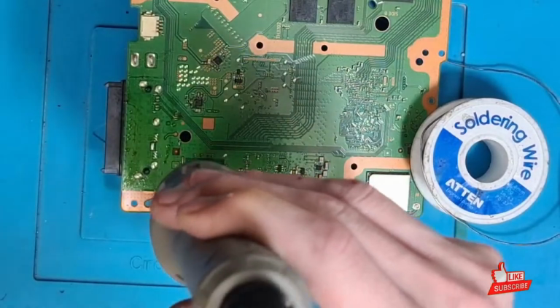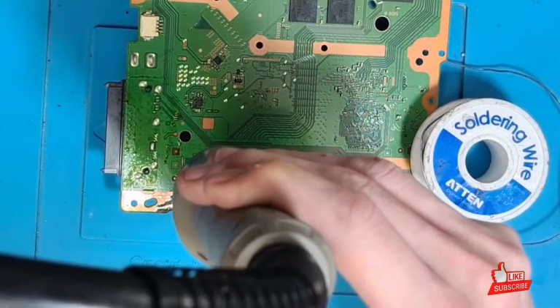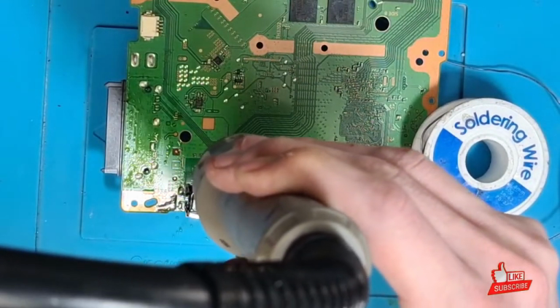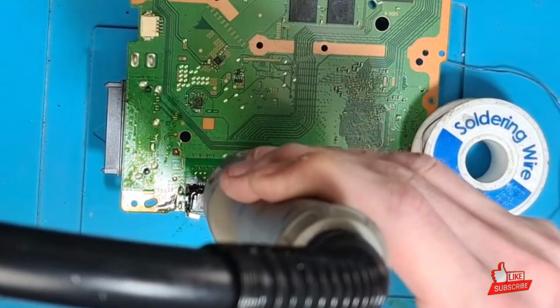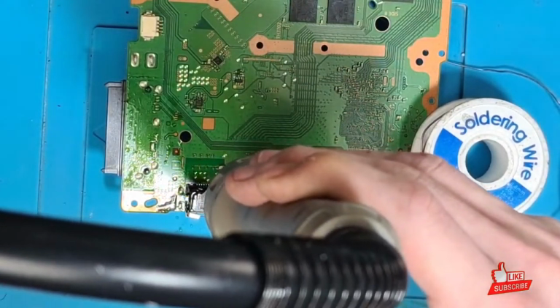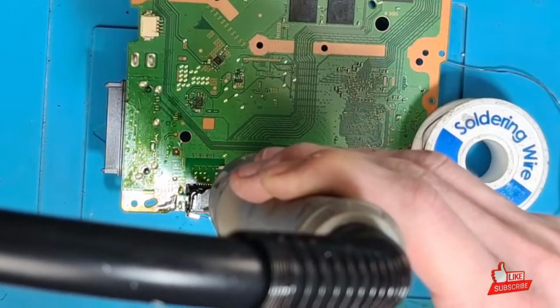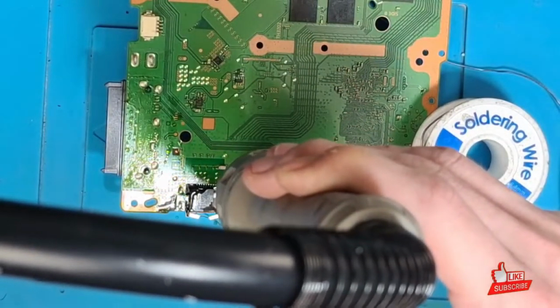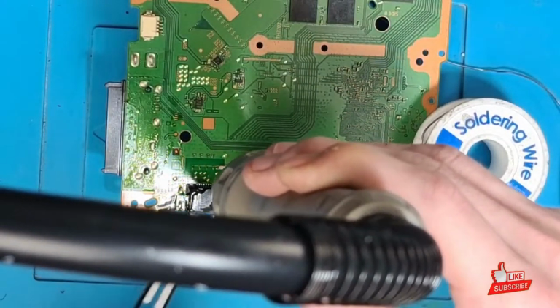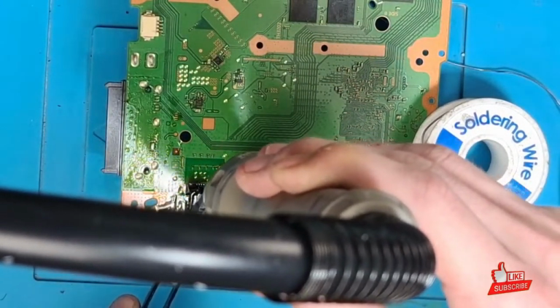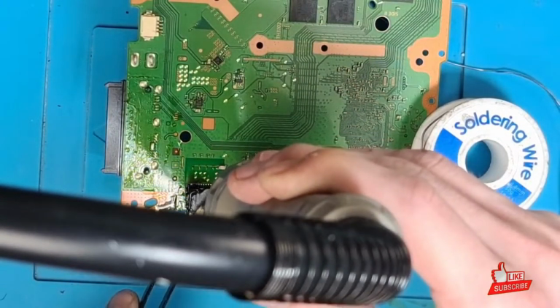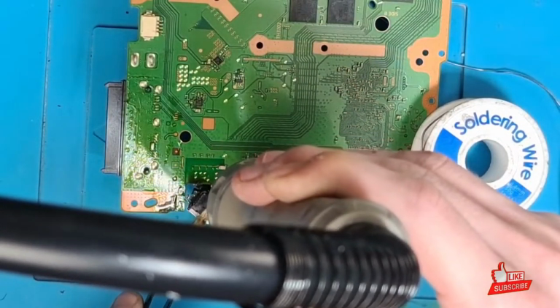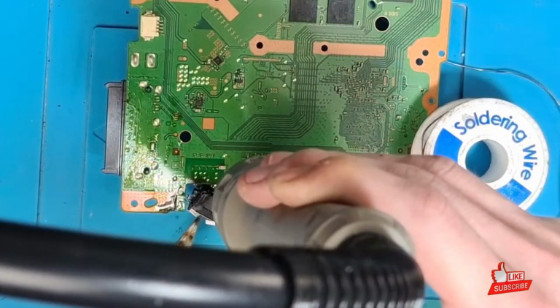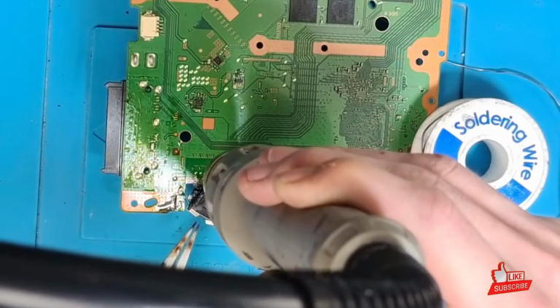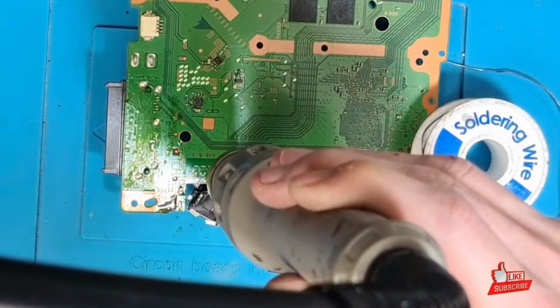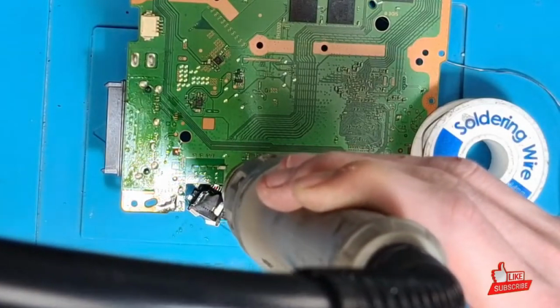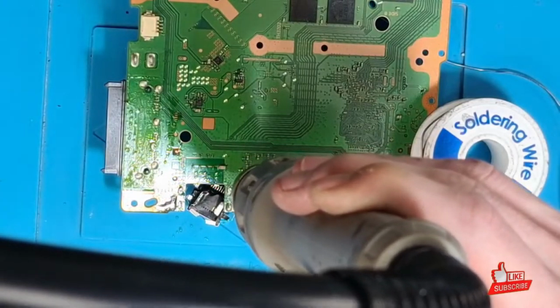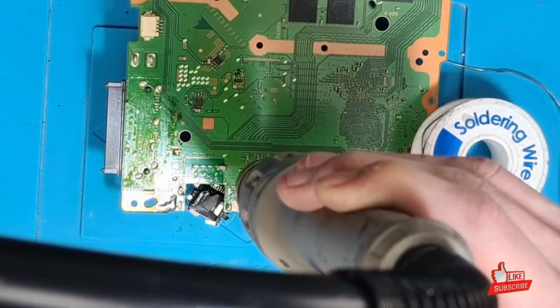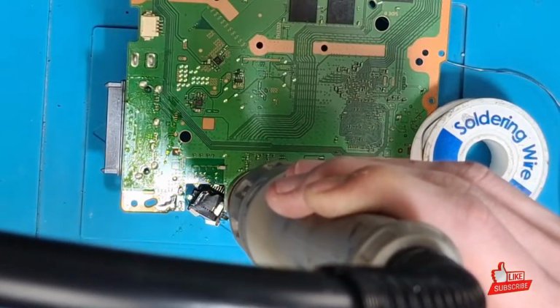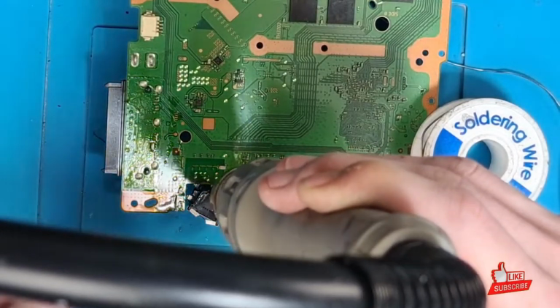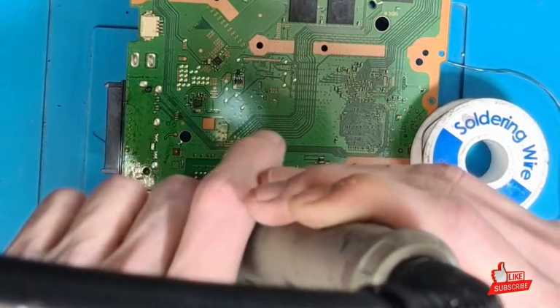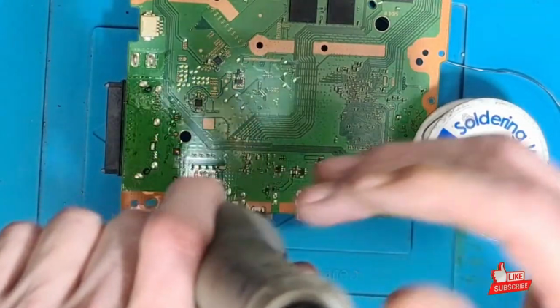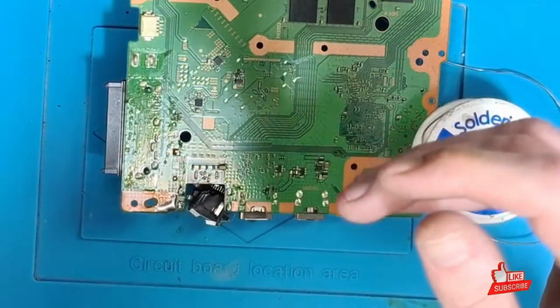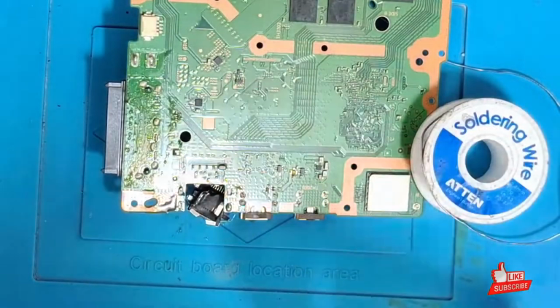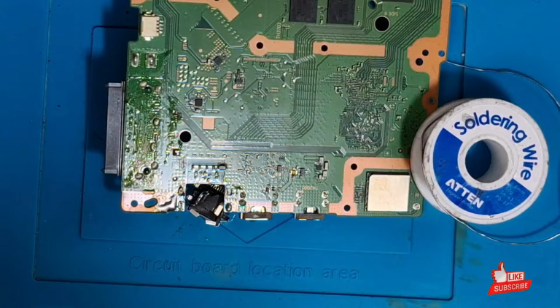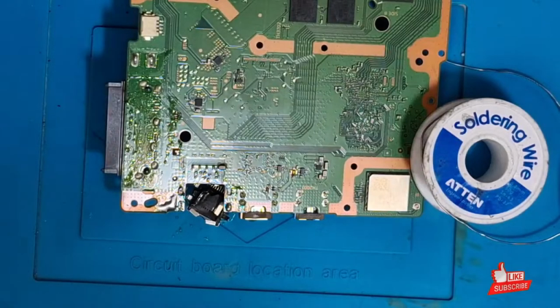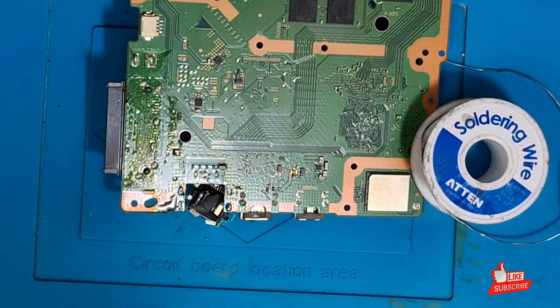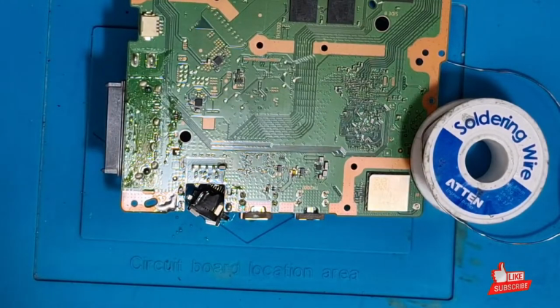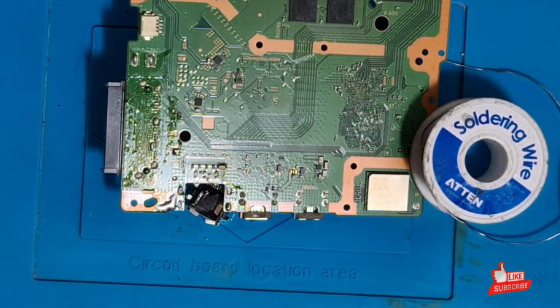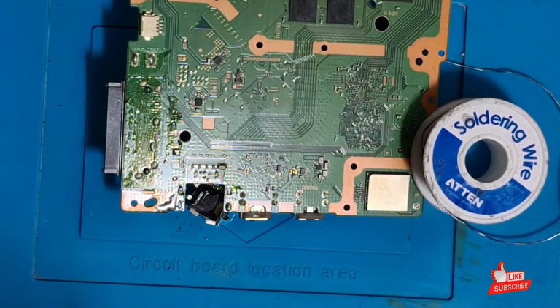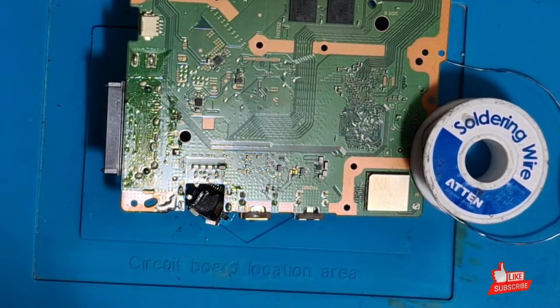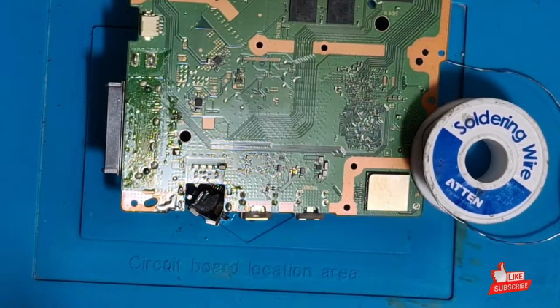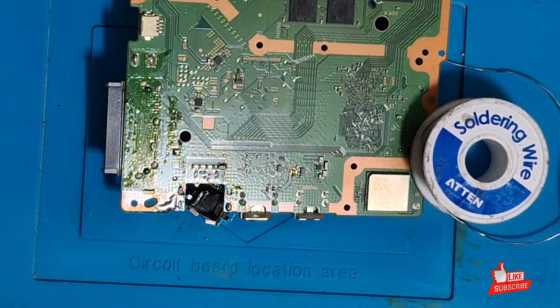Now that the board has warmed up a little — I didn't even need to do that. I was going to tap it but I didn't even need to because it just dropped out. Perfect.